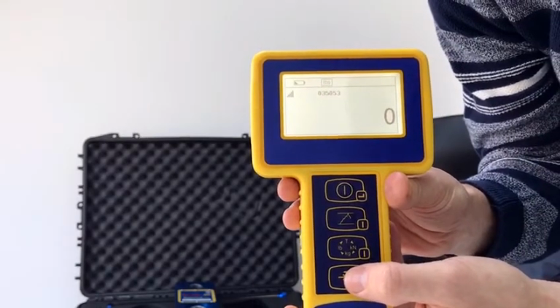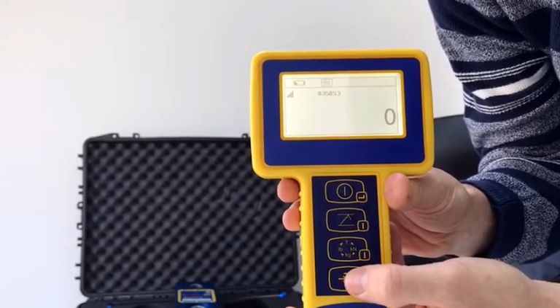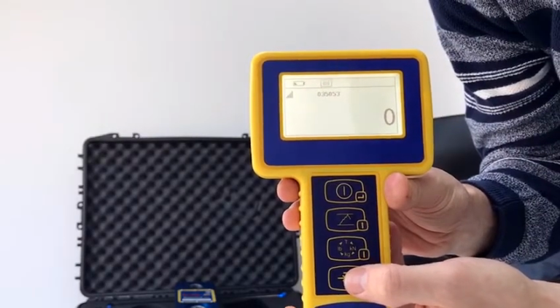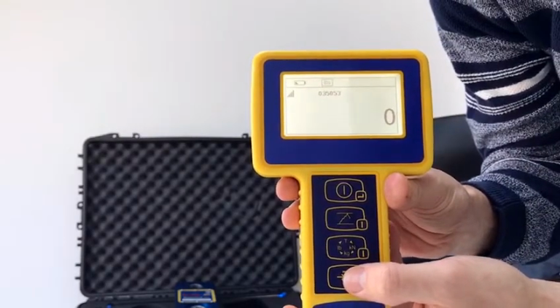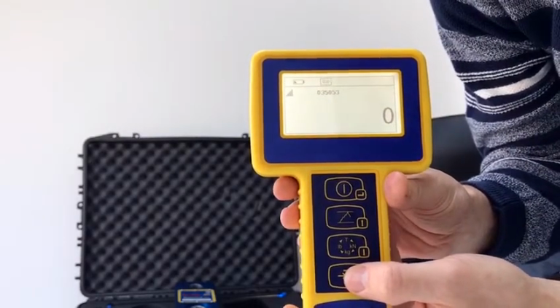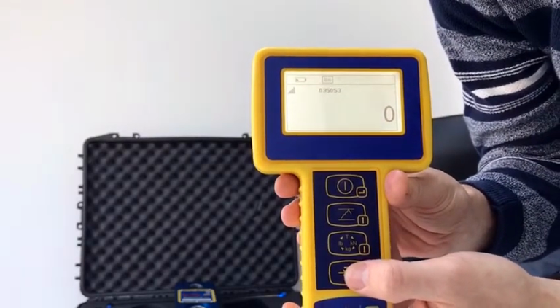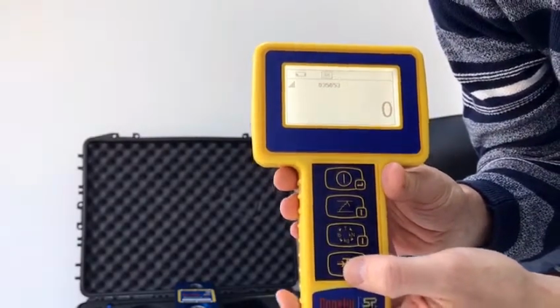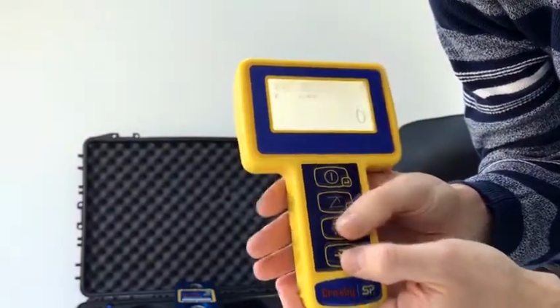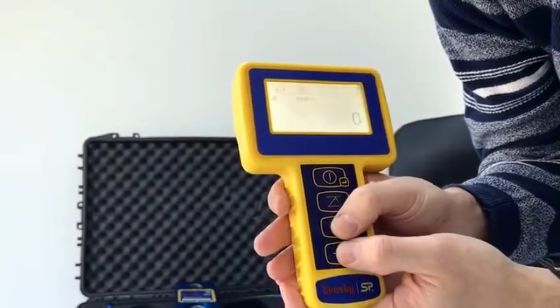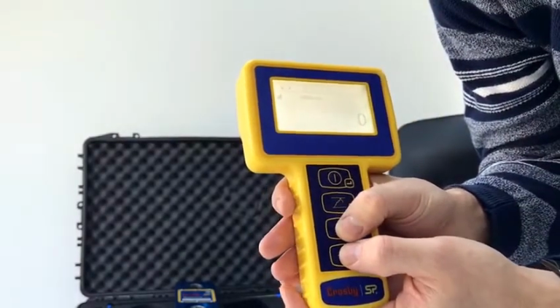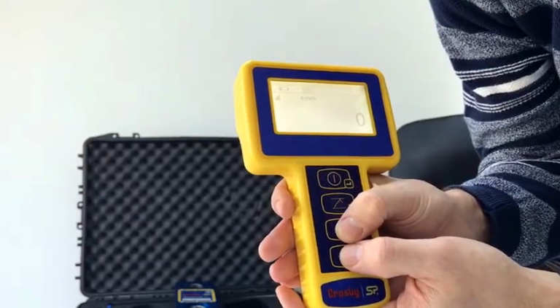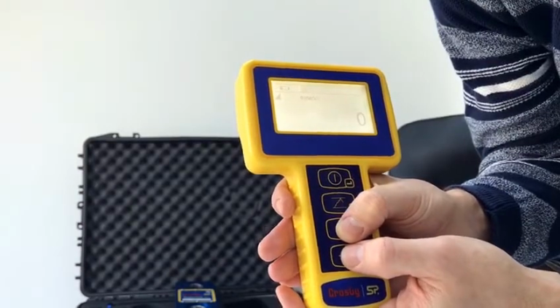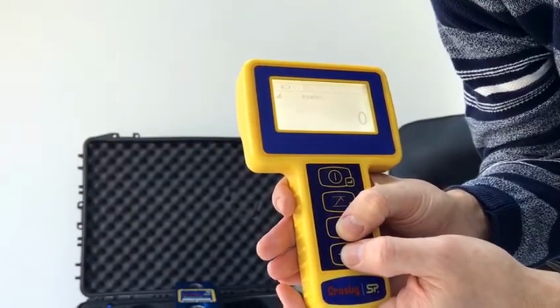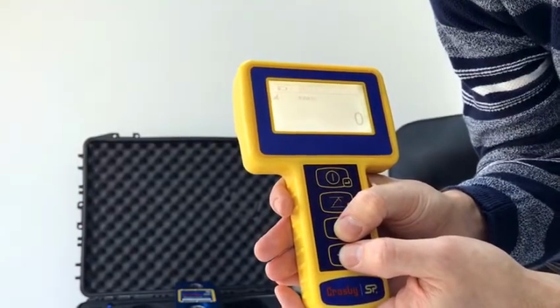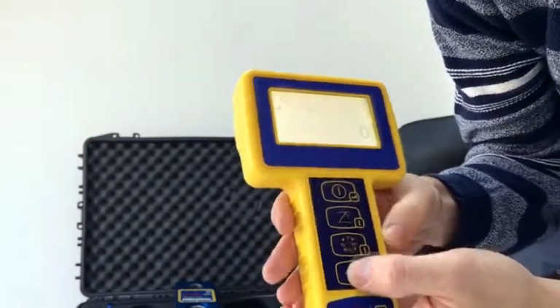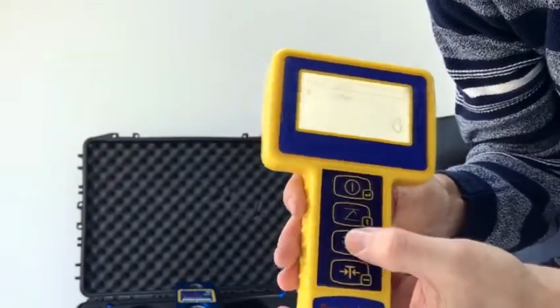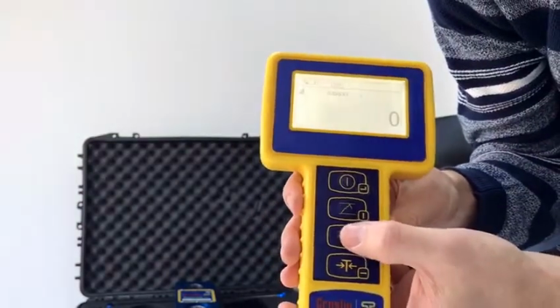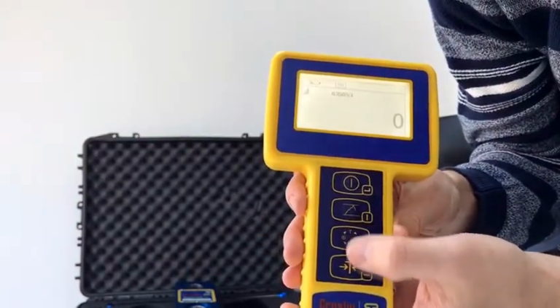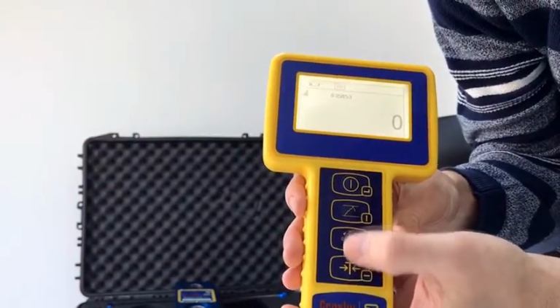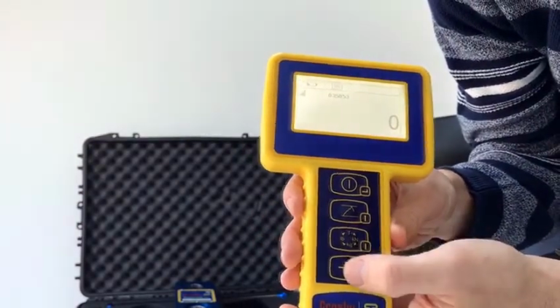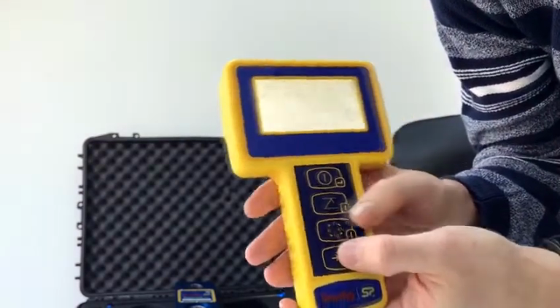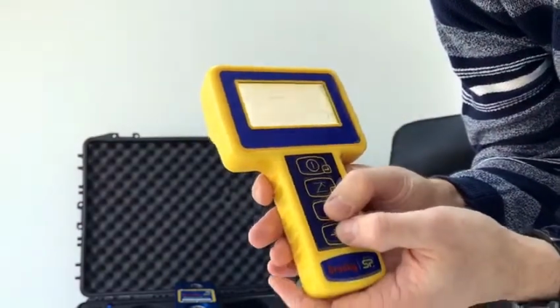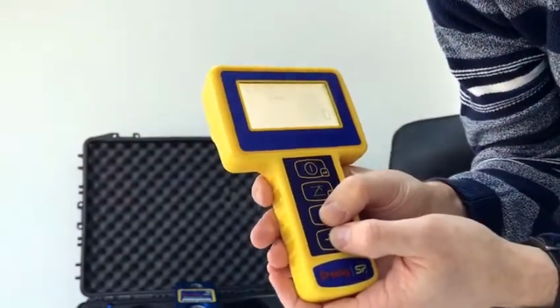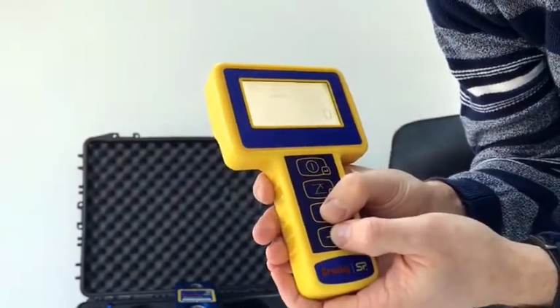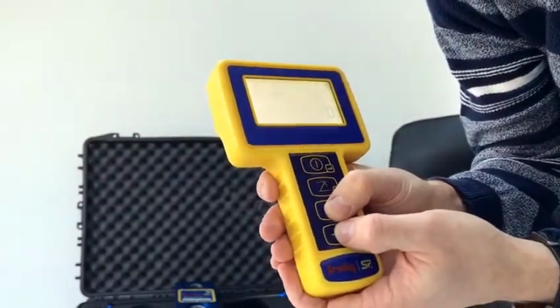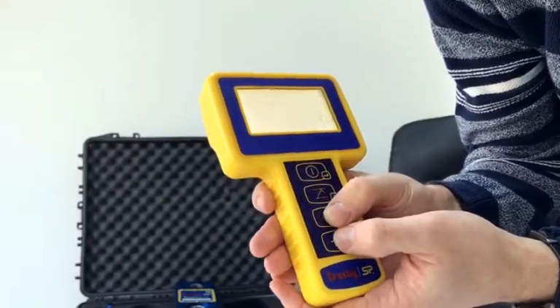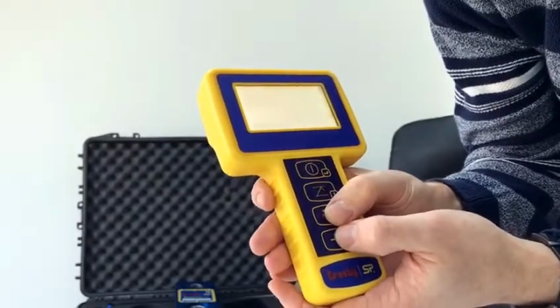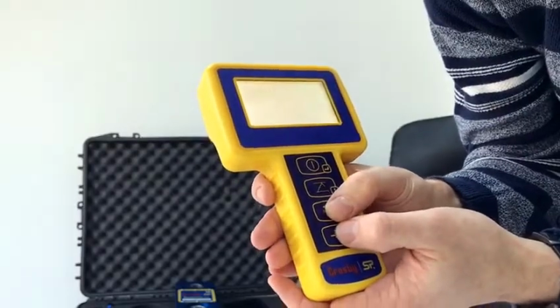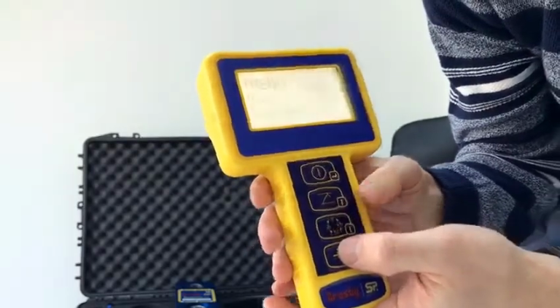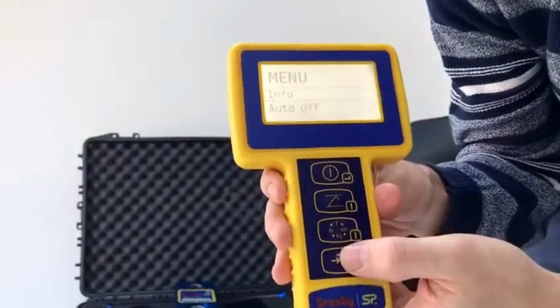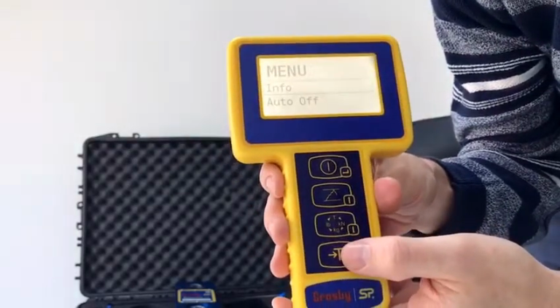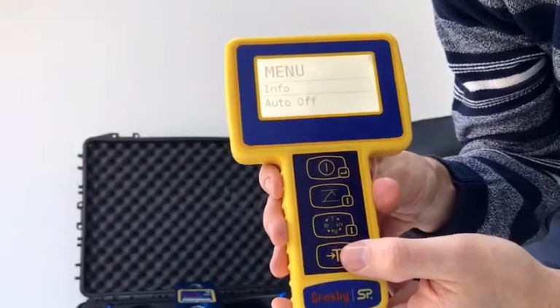Then we want to go into the menu where we can change this alarm percentage setting. So if we press the third and fourth buttons at the same time, we go into the menu.